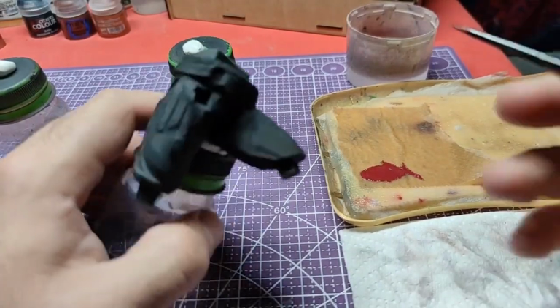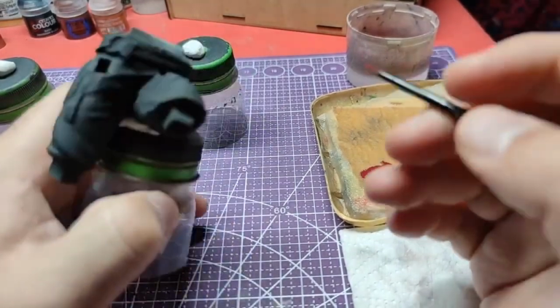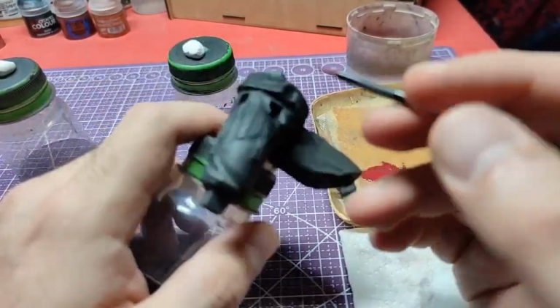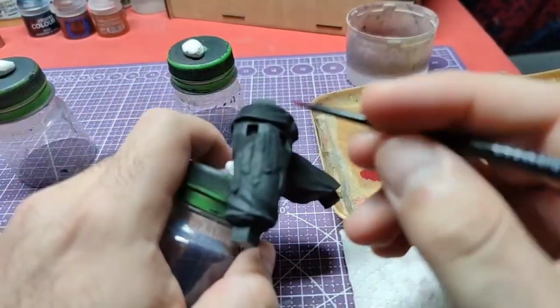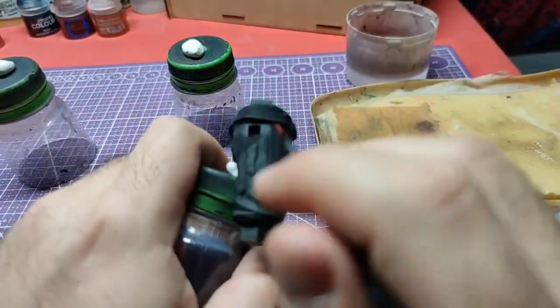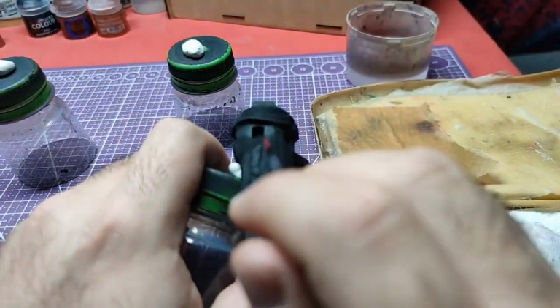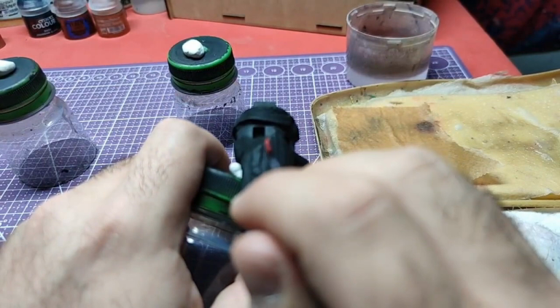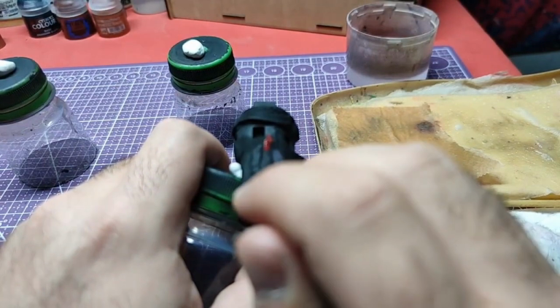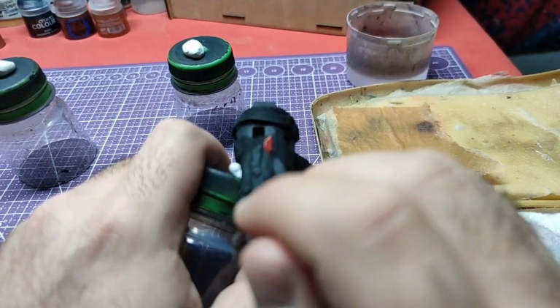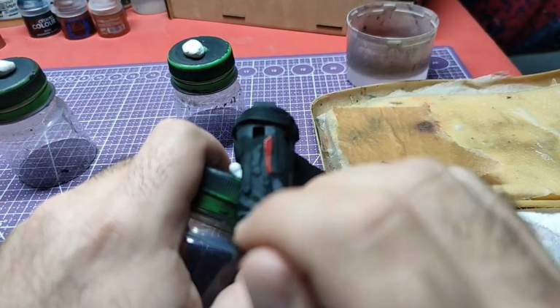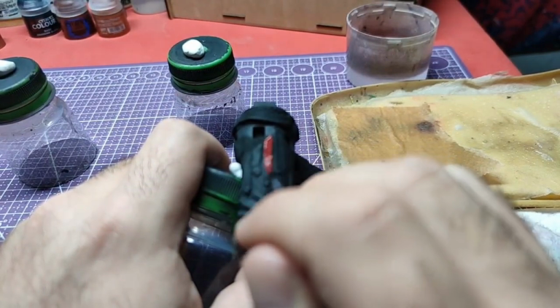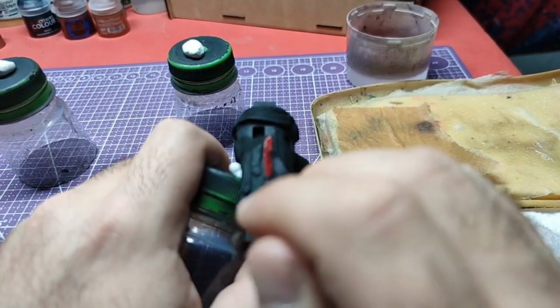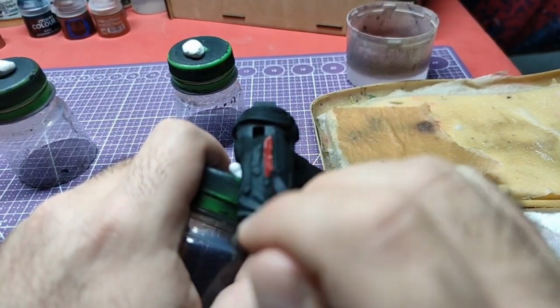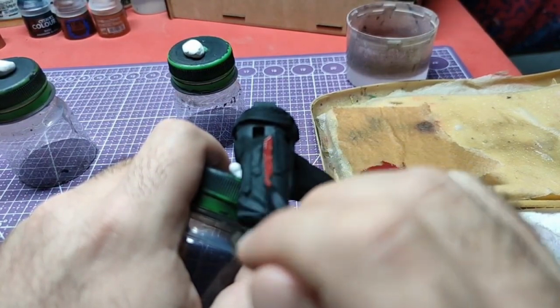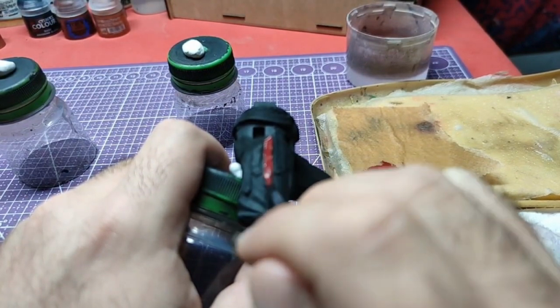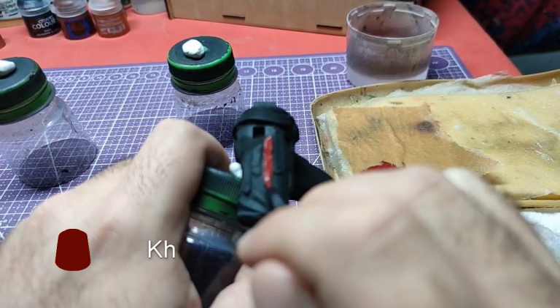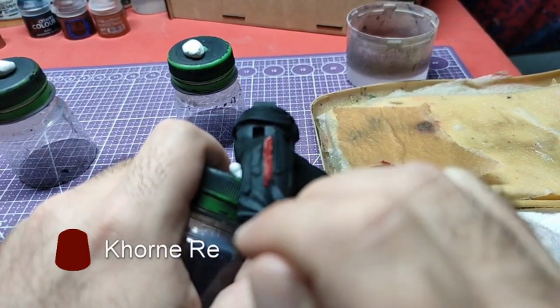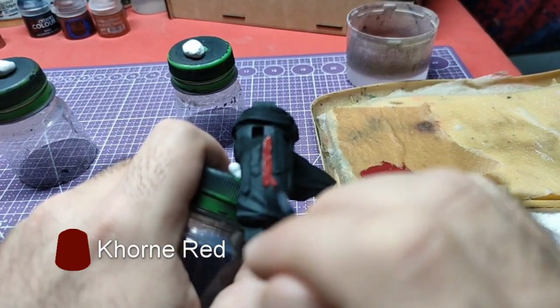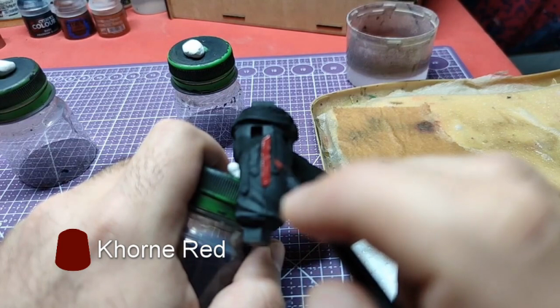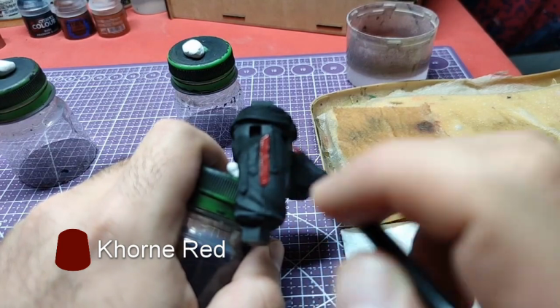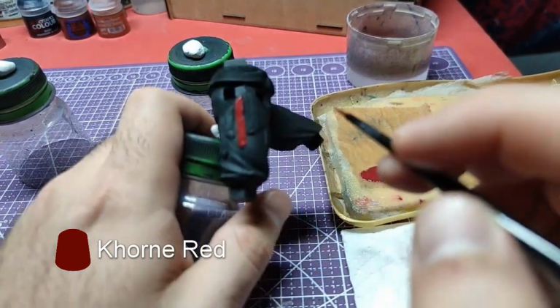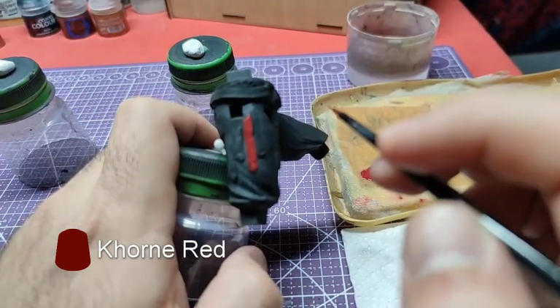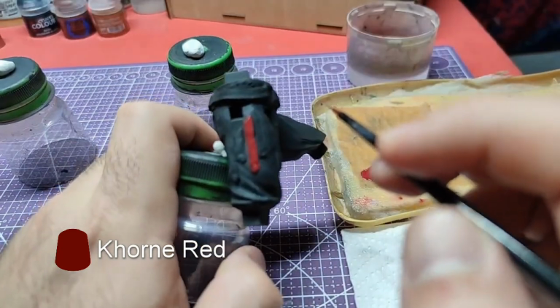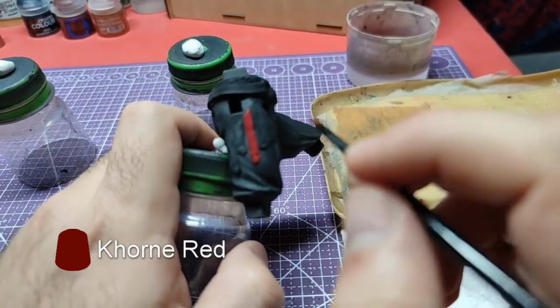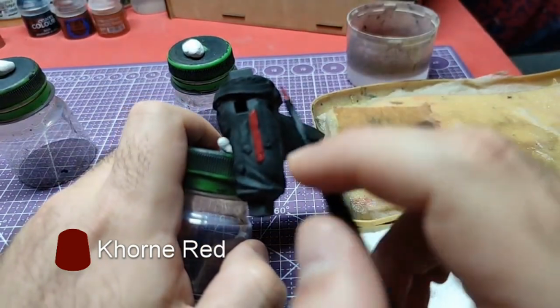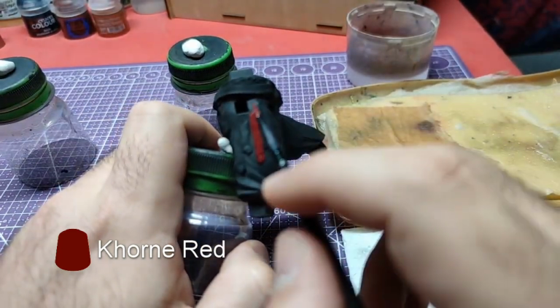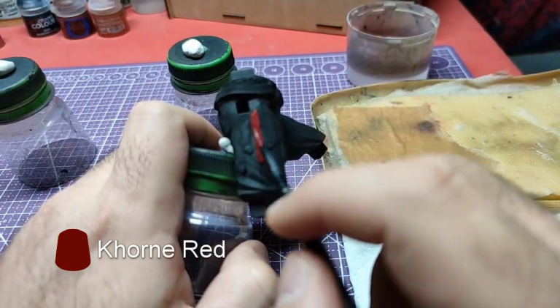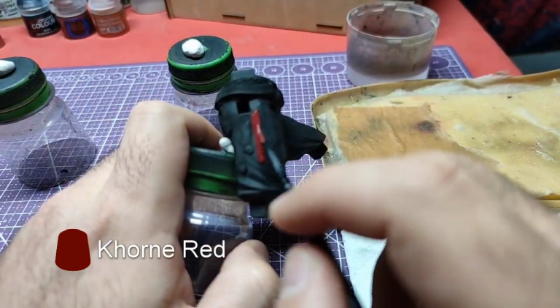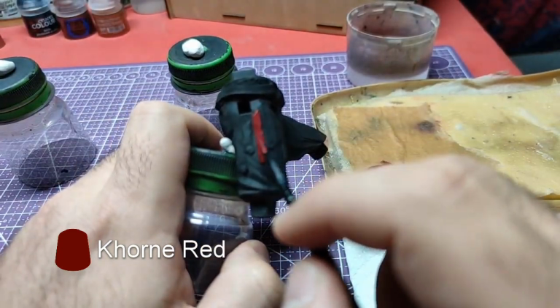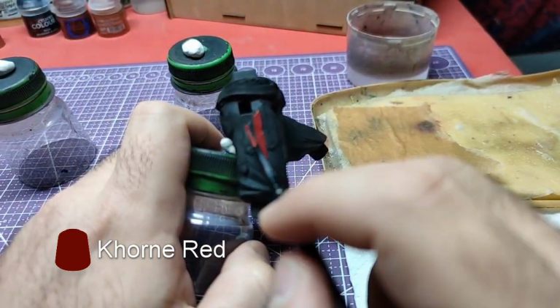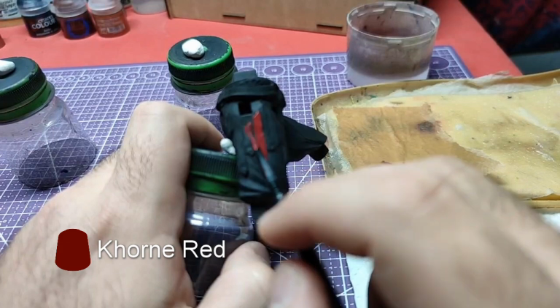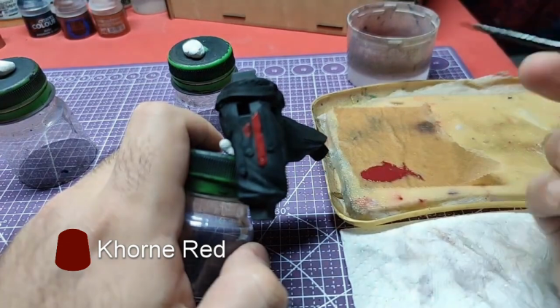Hello everyone! Welcome back to another video. This time we will paint Kratos' lower body. We will start by applying corn reds to the straps on his leg. Two thin layers will suffice.